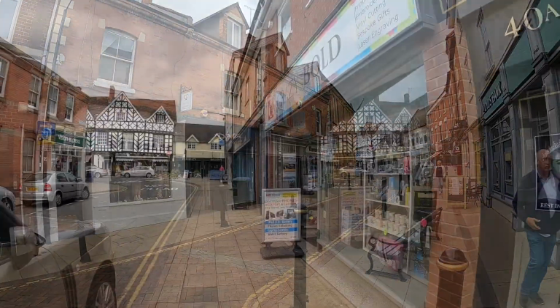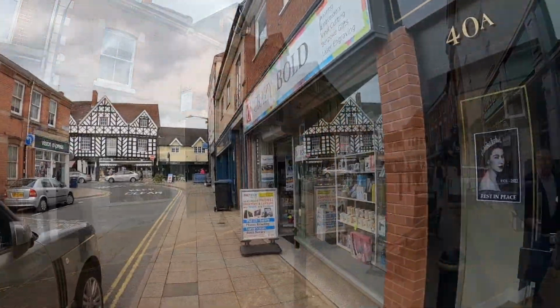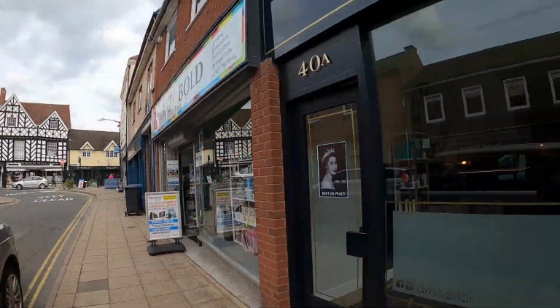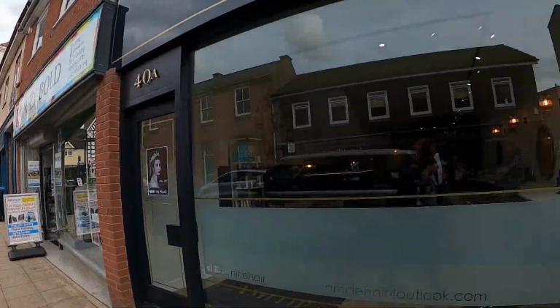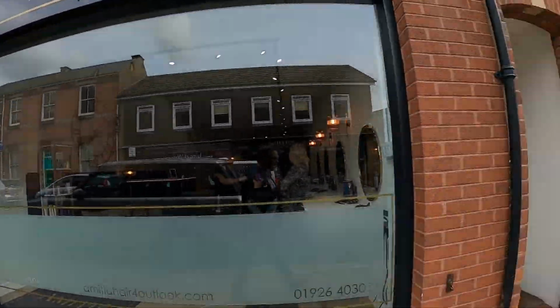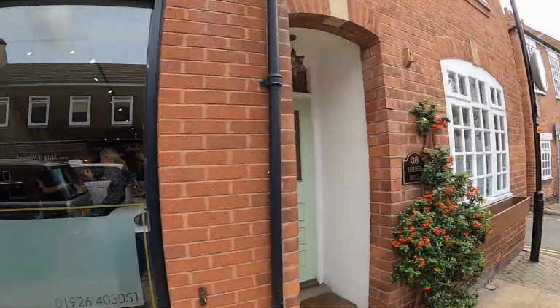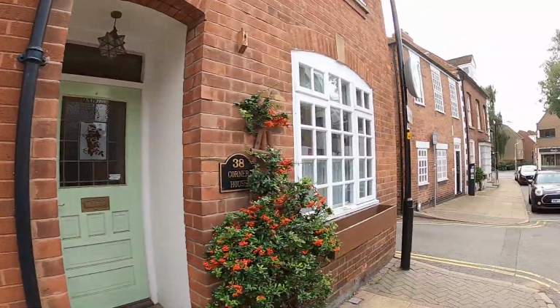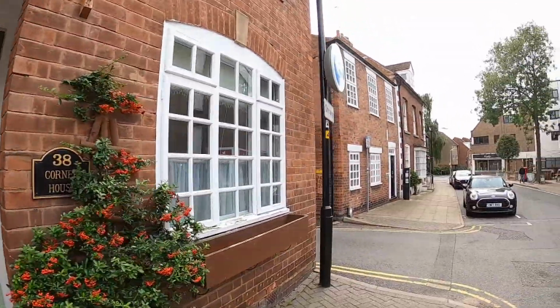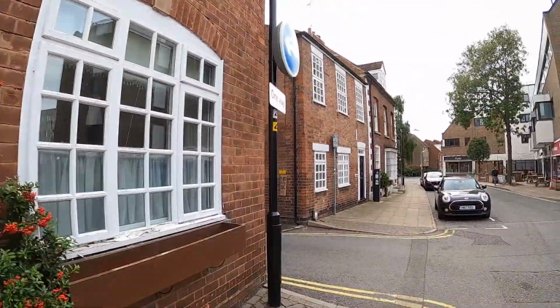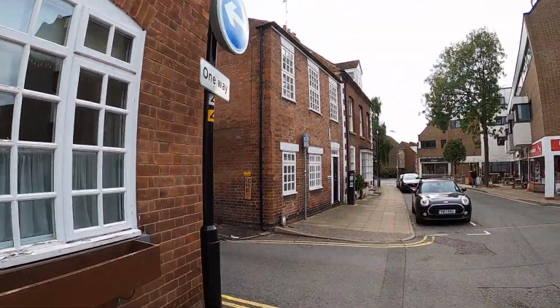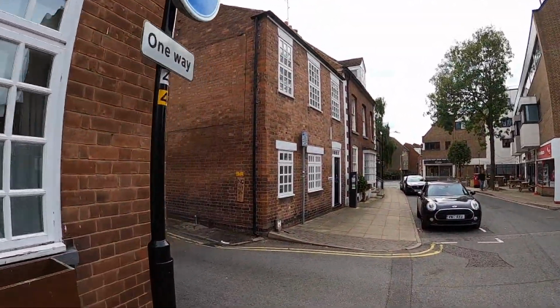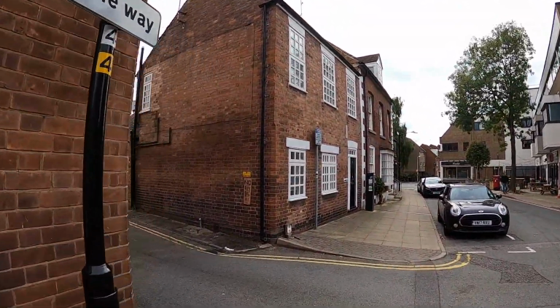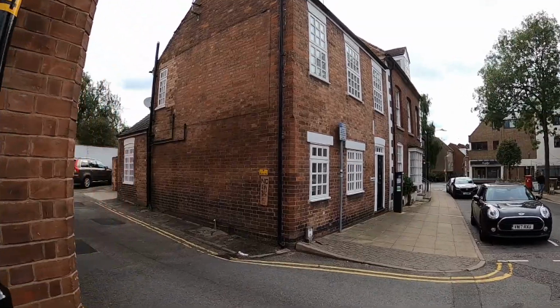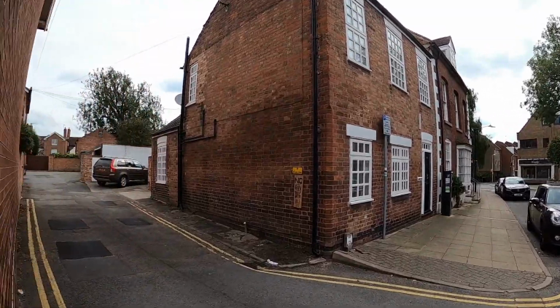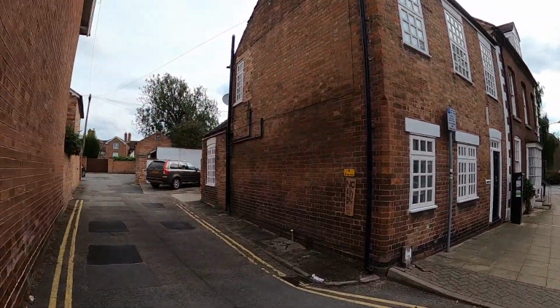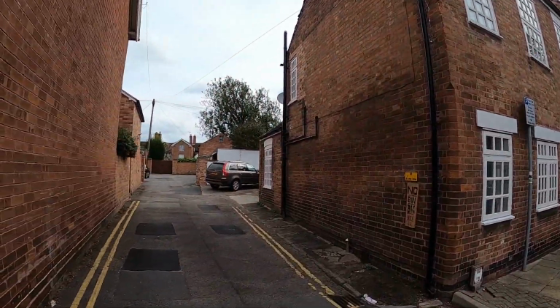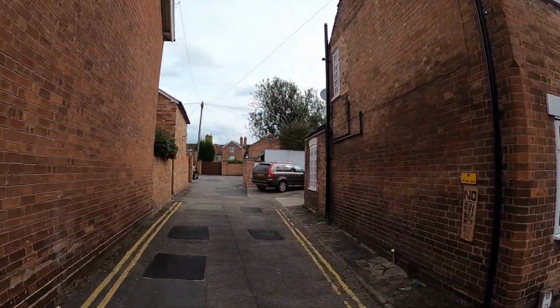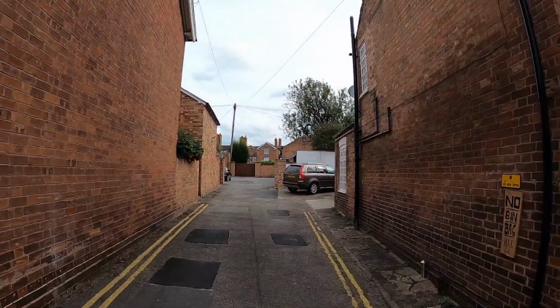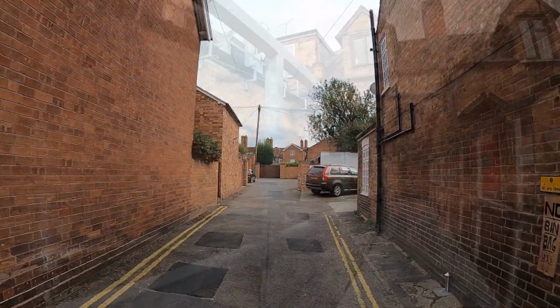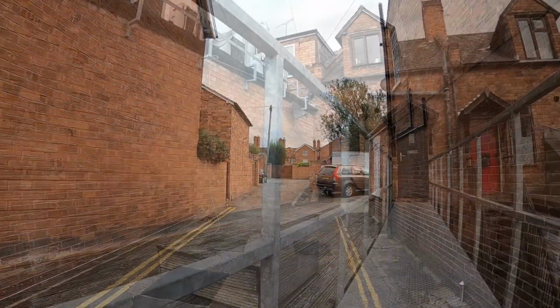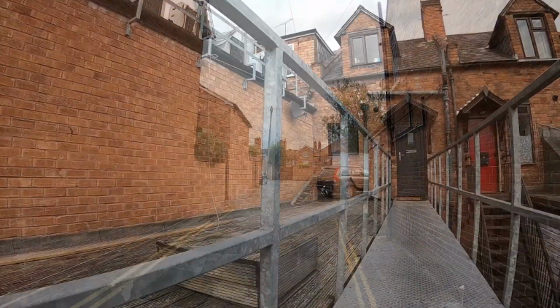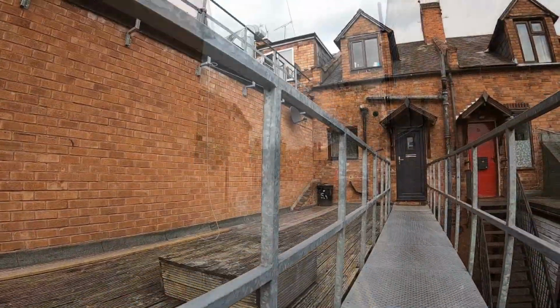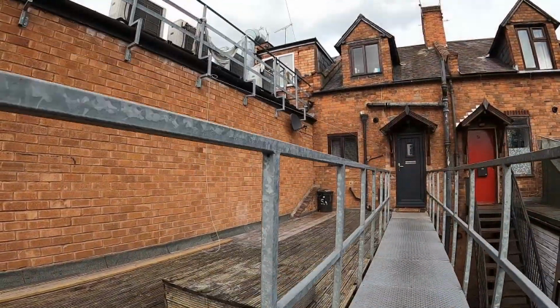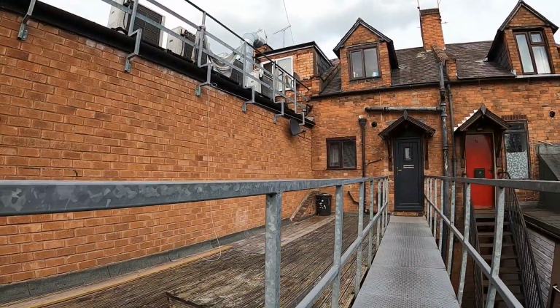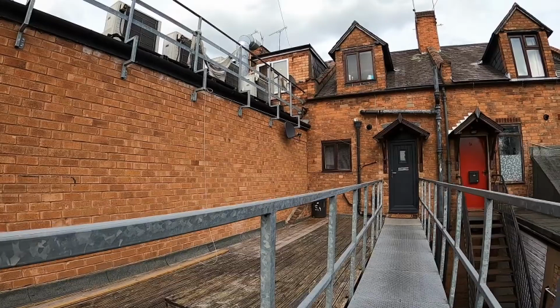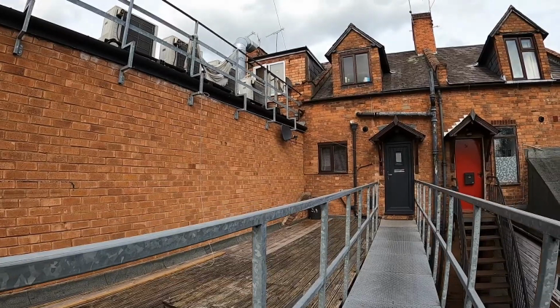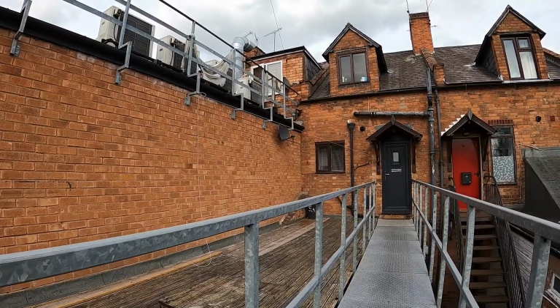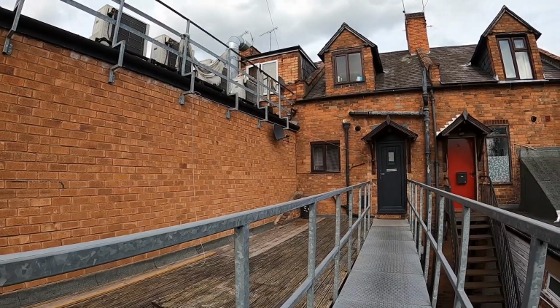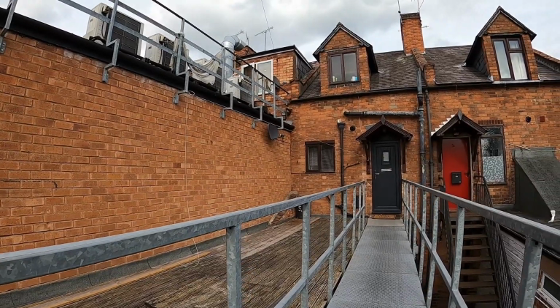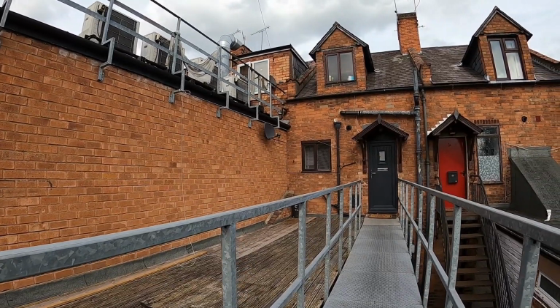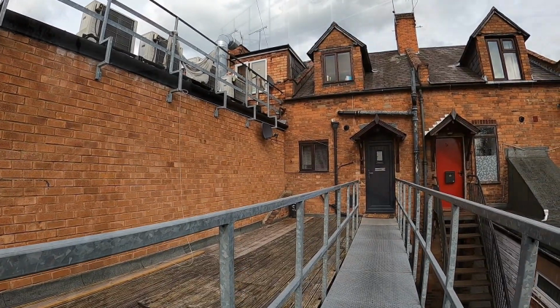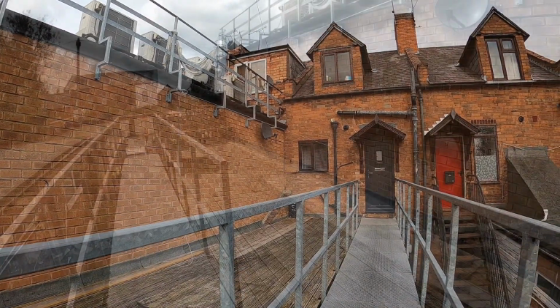The property is best approached from the rear. We're in Brook Street and the property is just up here on the left. Access is via the staircase here to the first floor at the back.